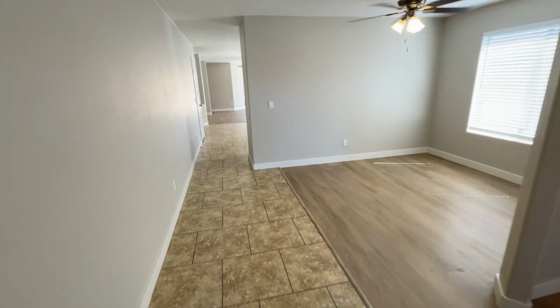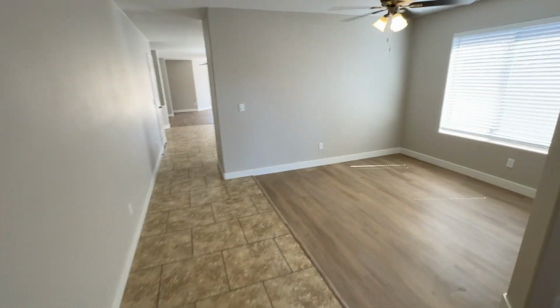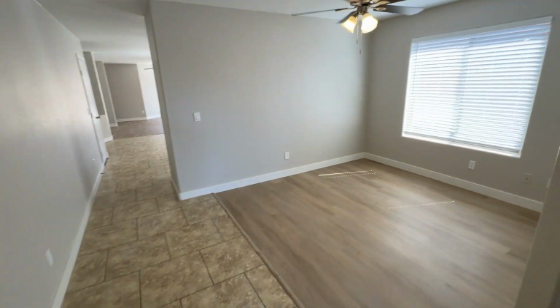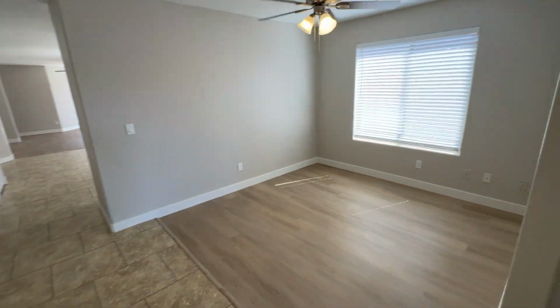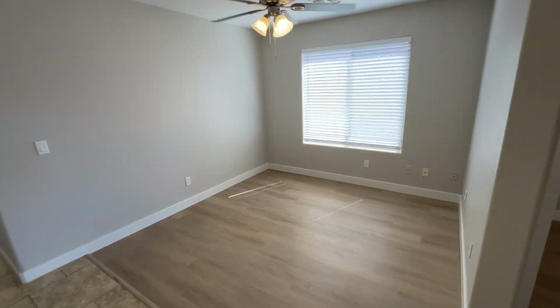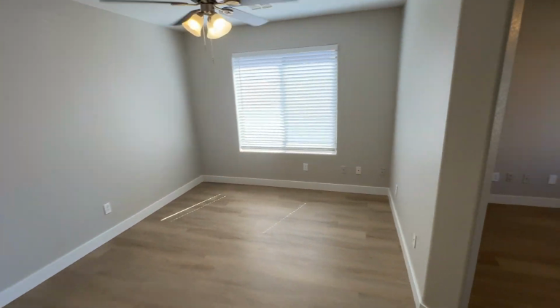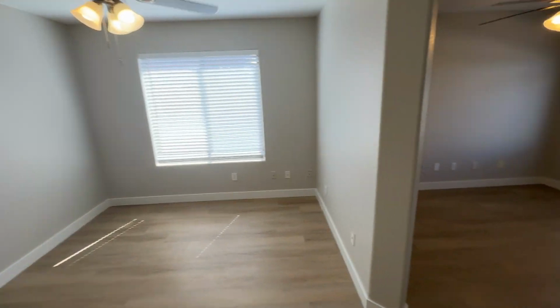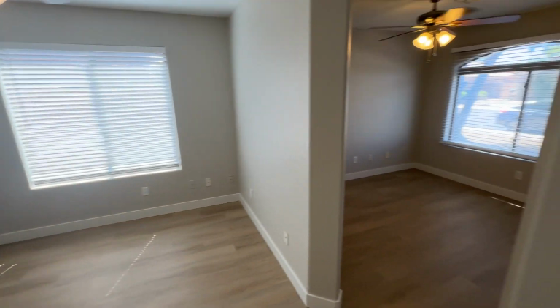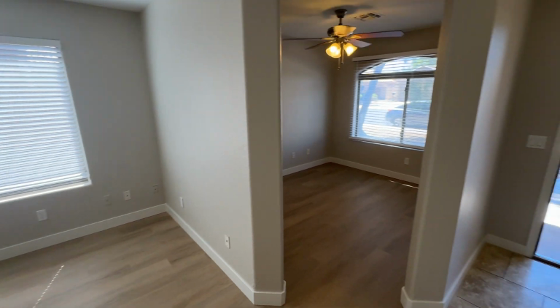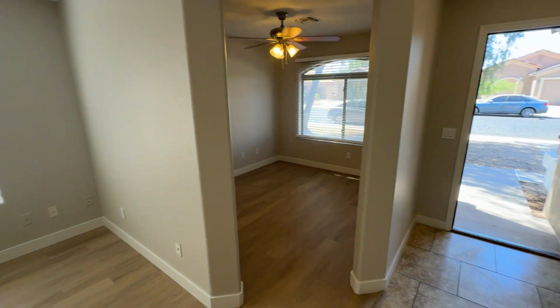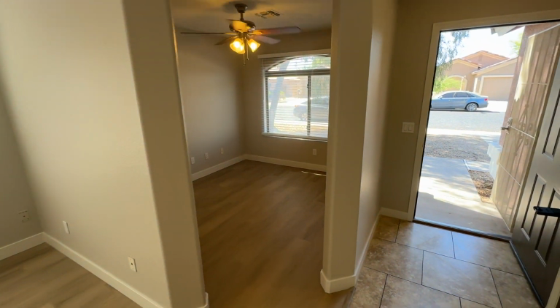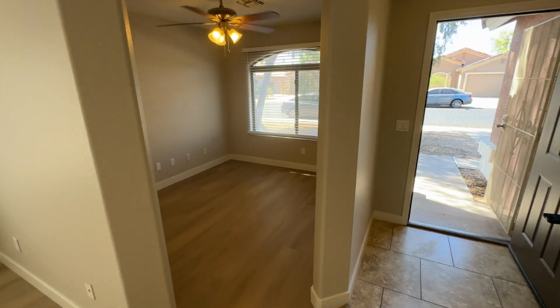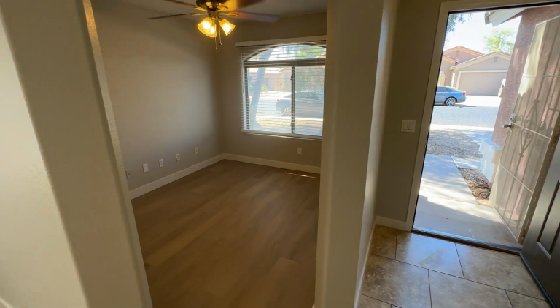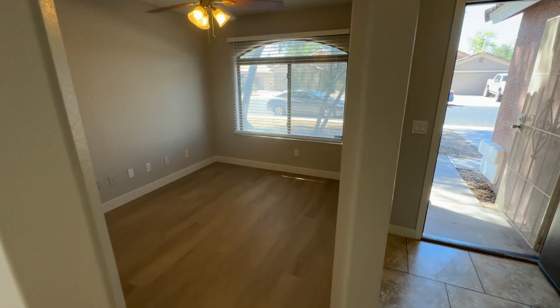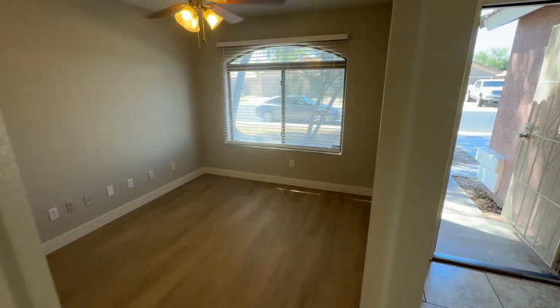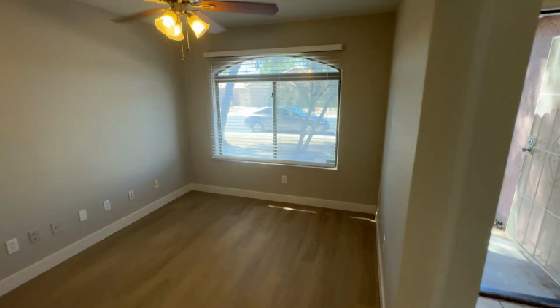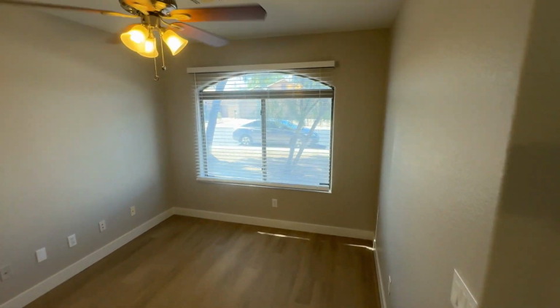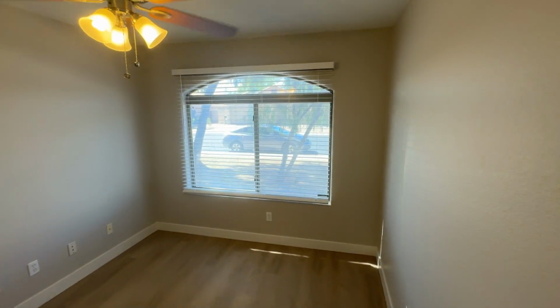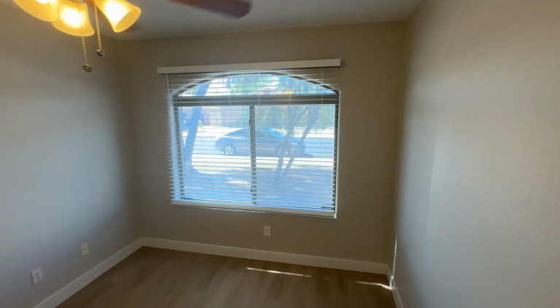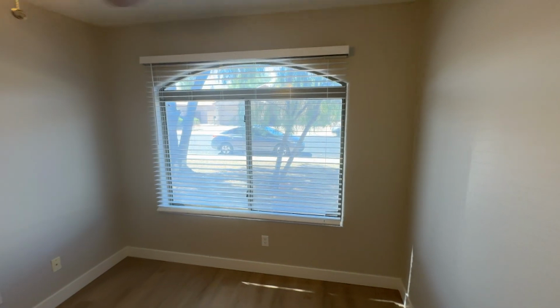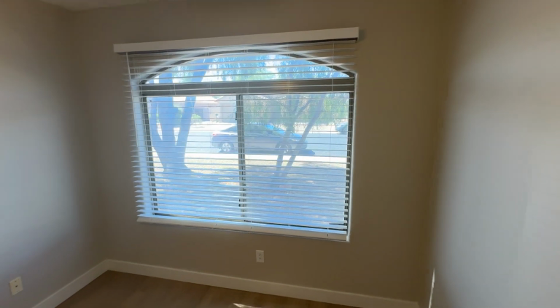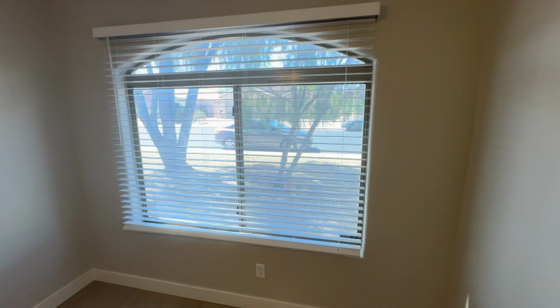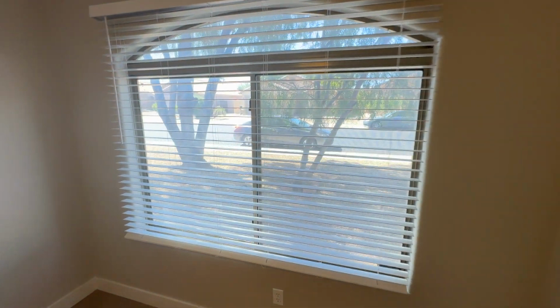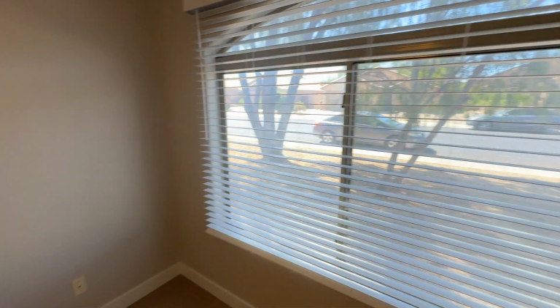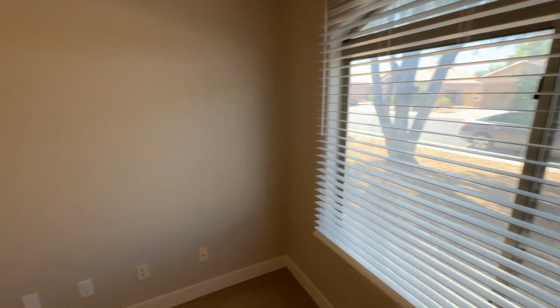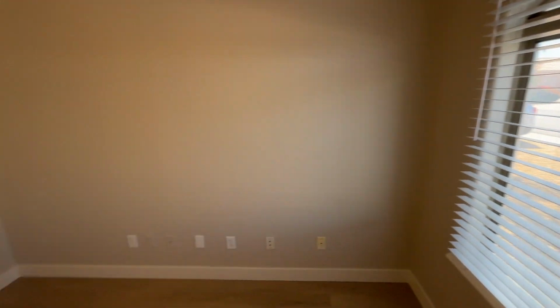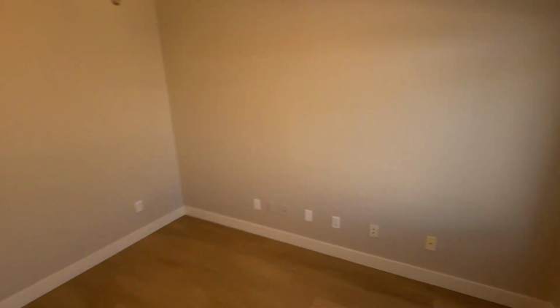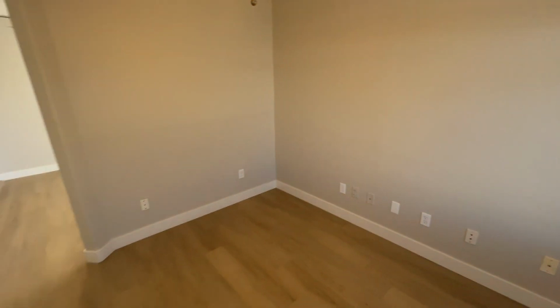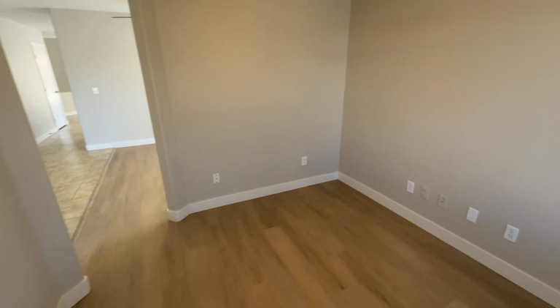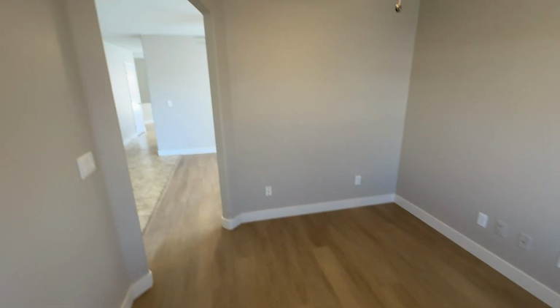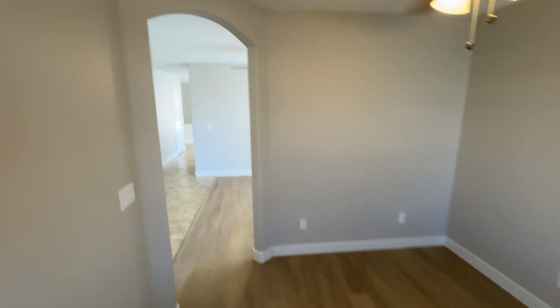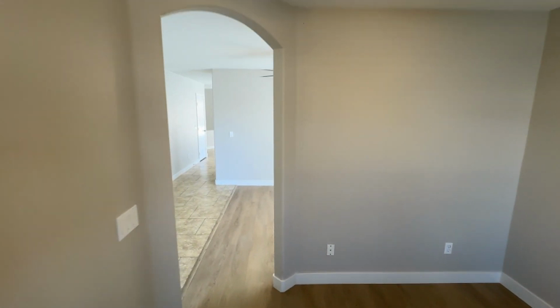Just freshly redone floors, paint, baseboards, you name it. This is the front den here, looking out into the street. Nice size for maybe a home office or something.